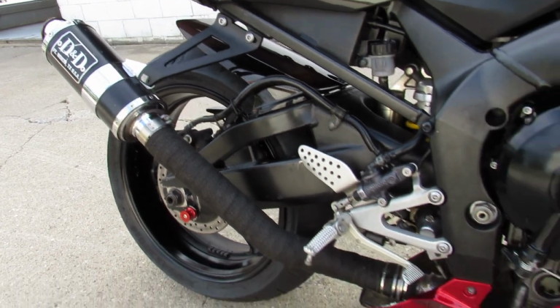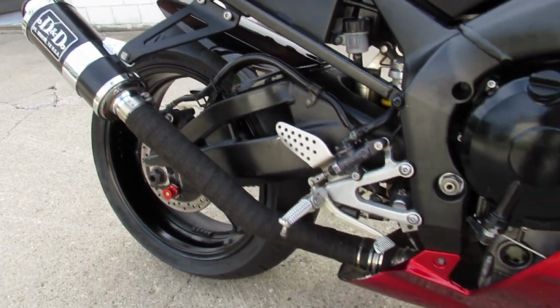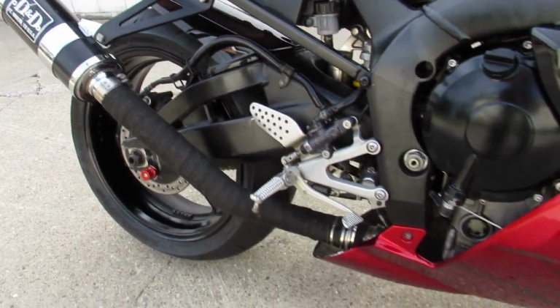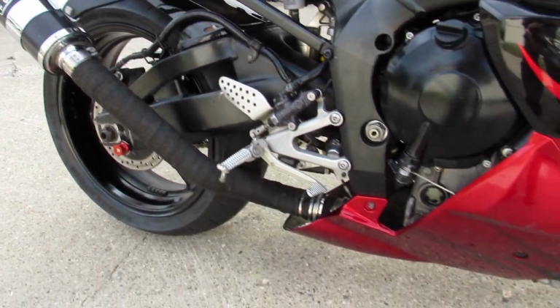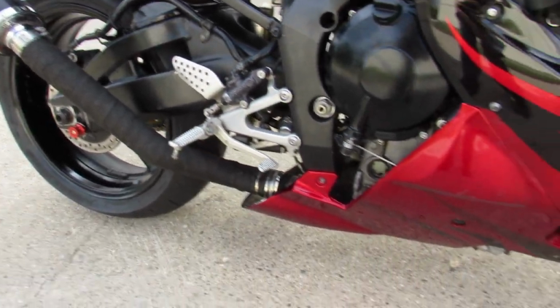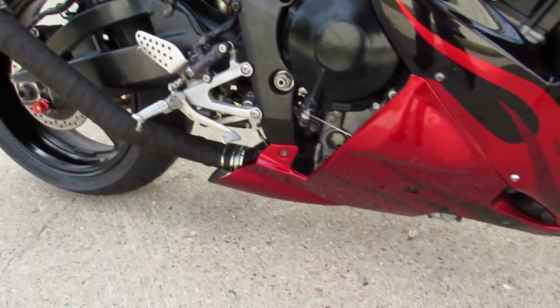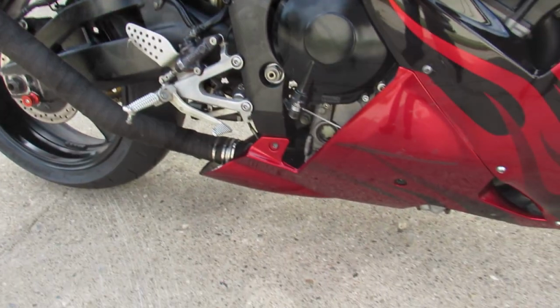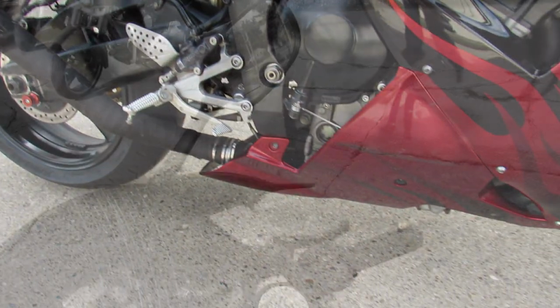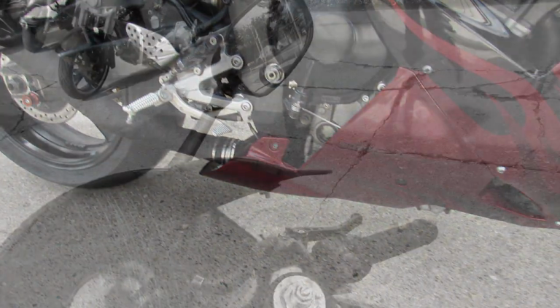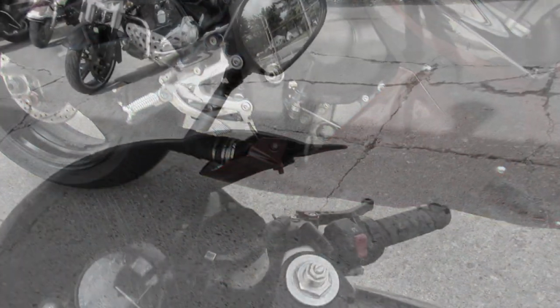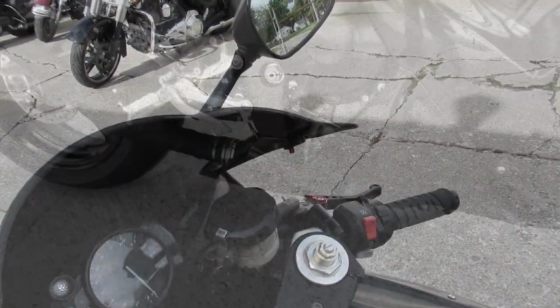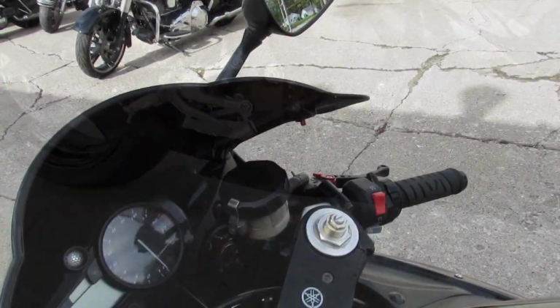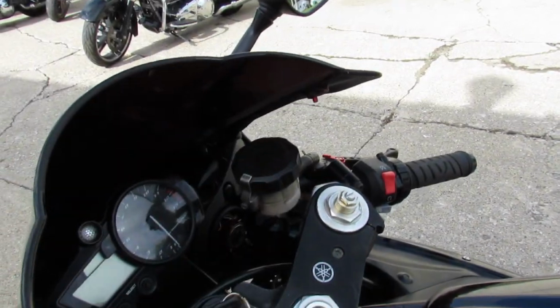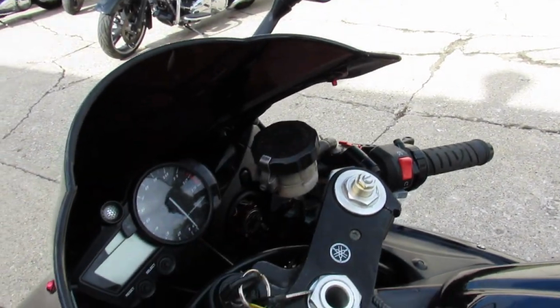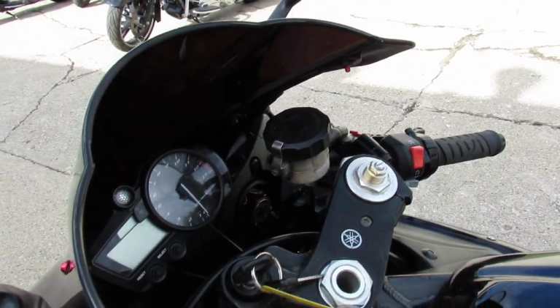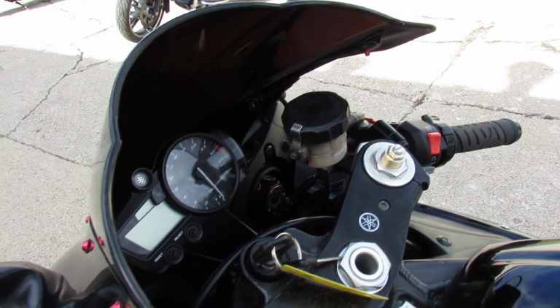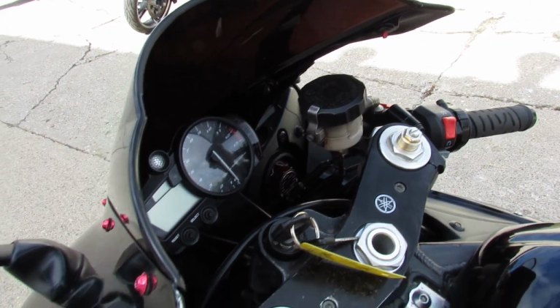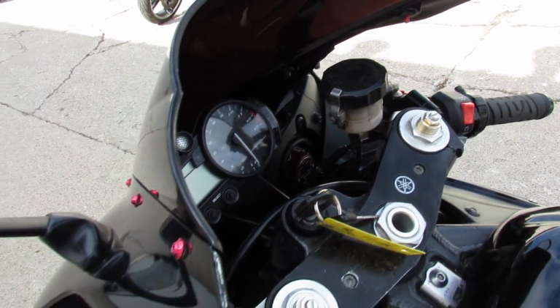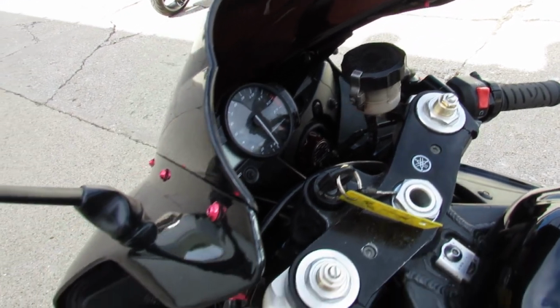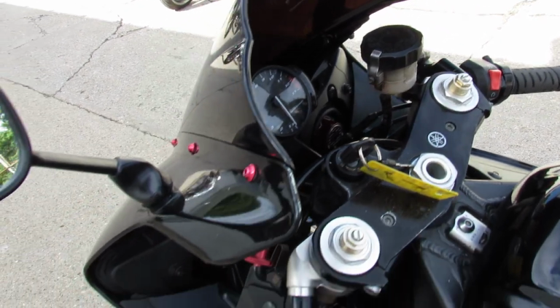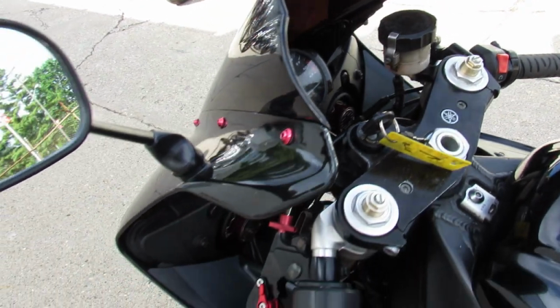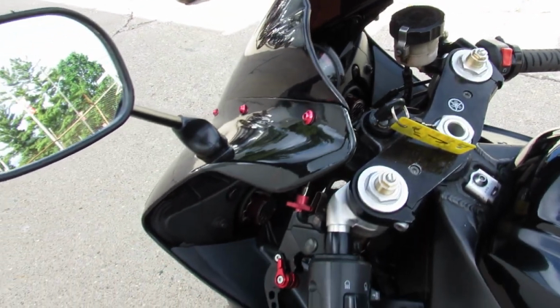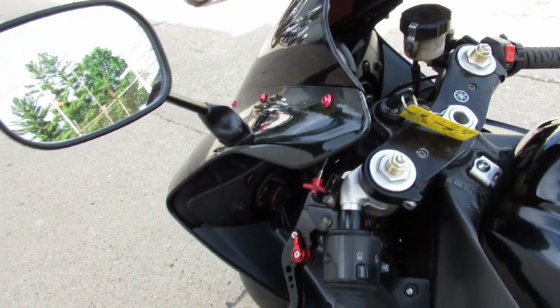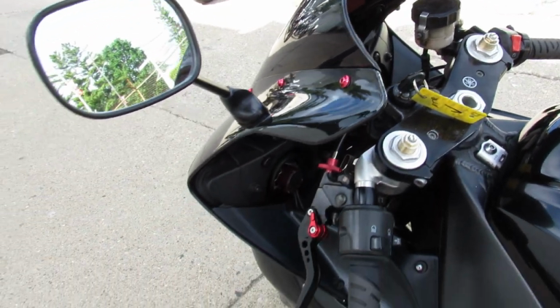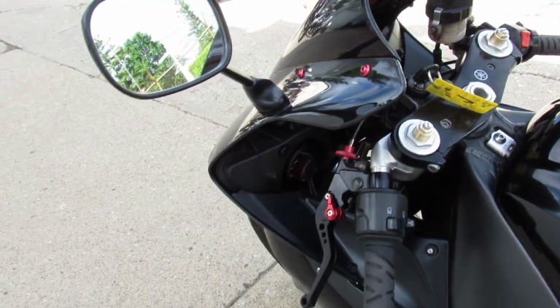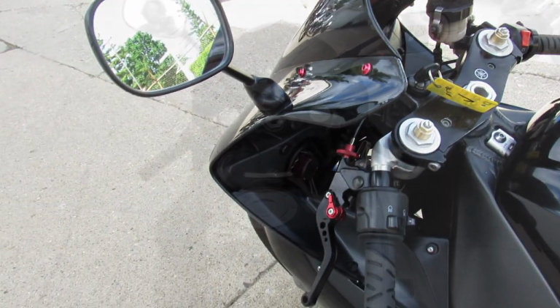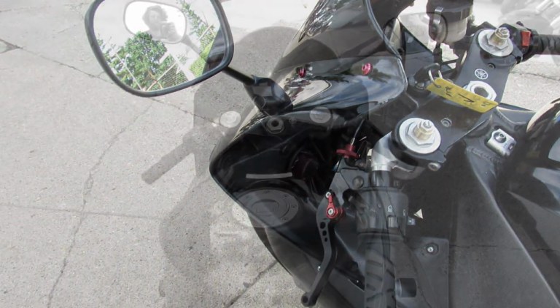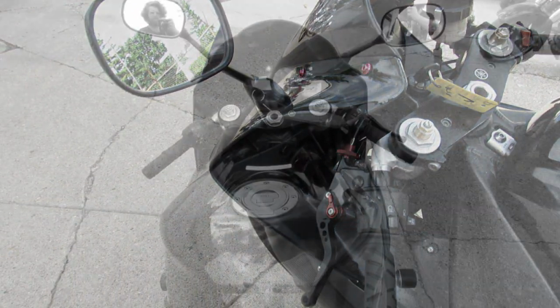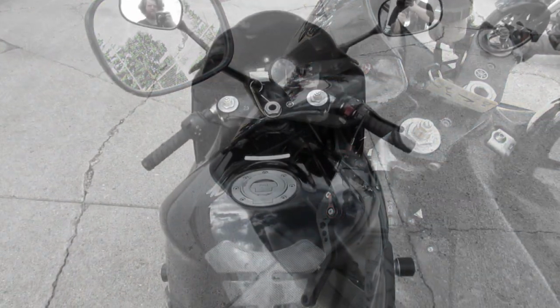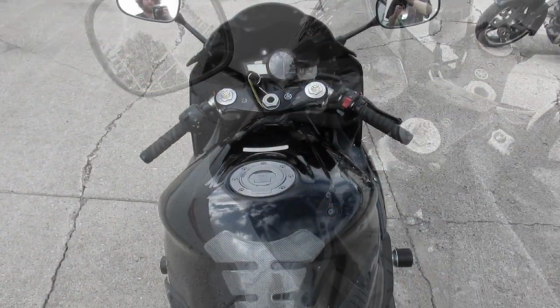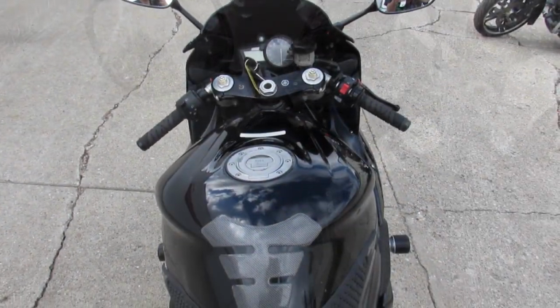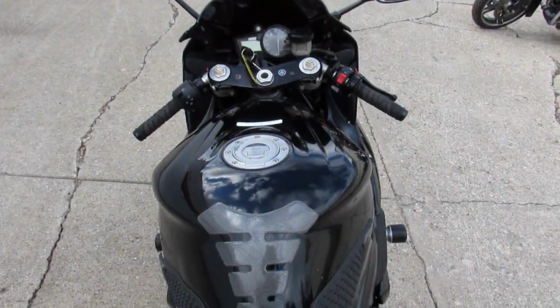Great bike for the money. 03 R1, only $39.99. Give us a call, we'll get it done. 810-648-9500.